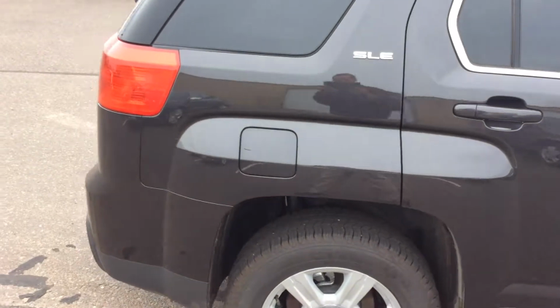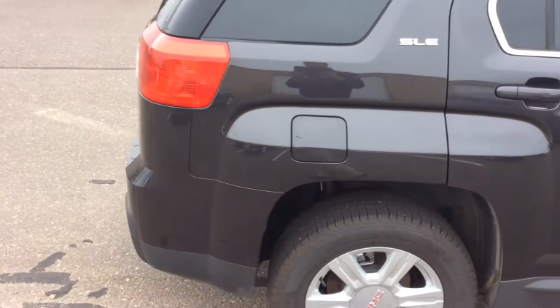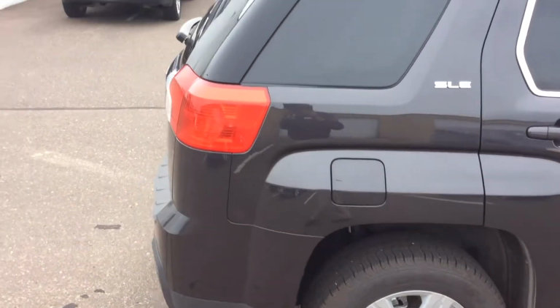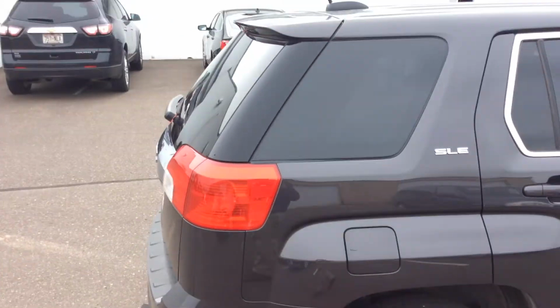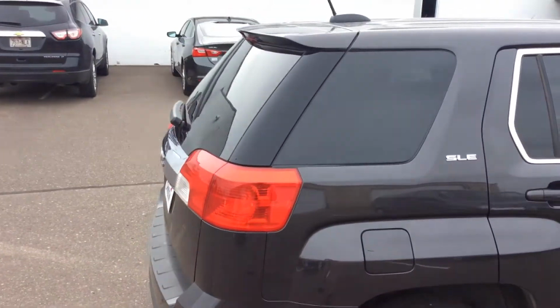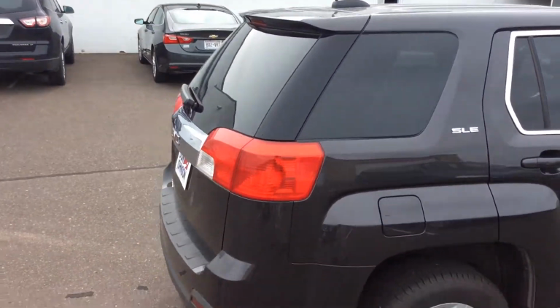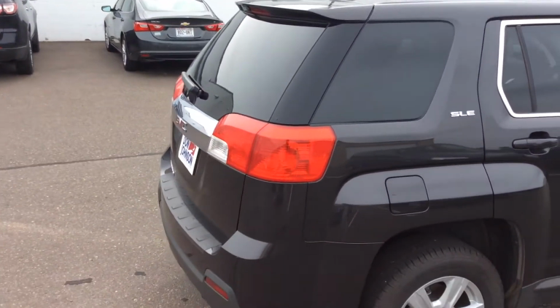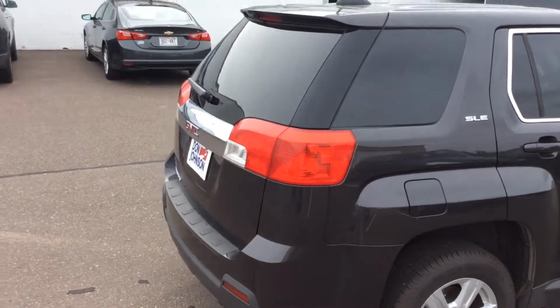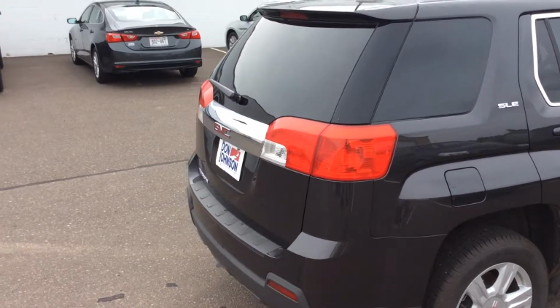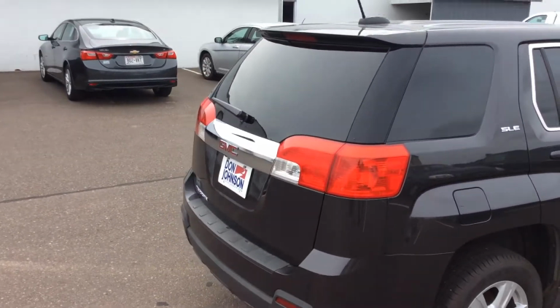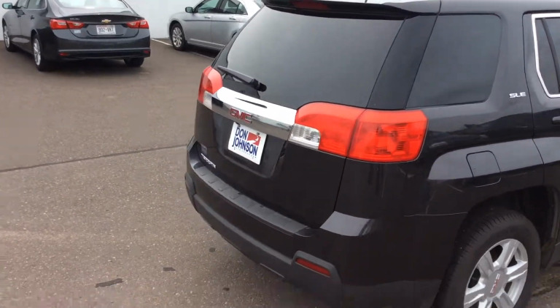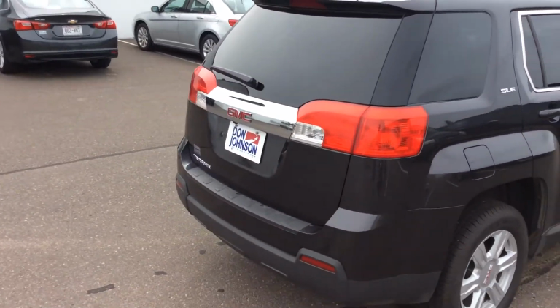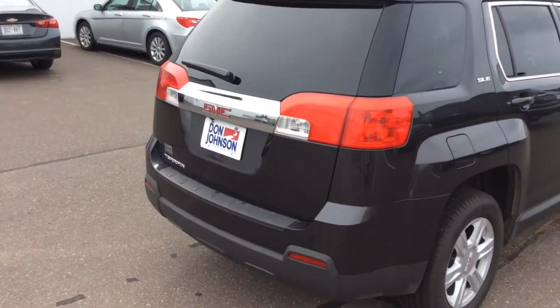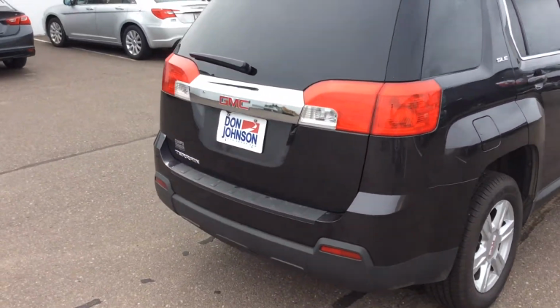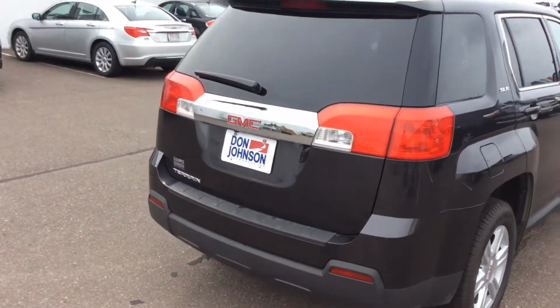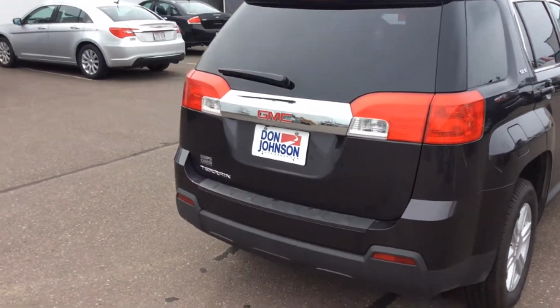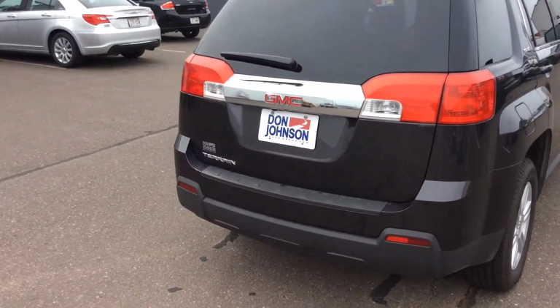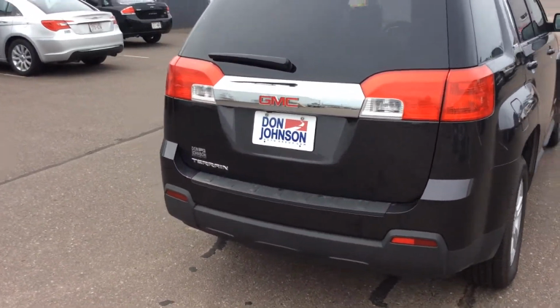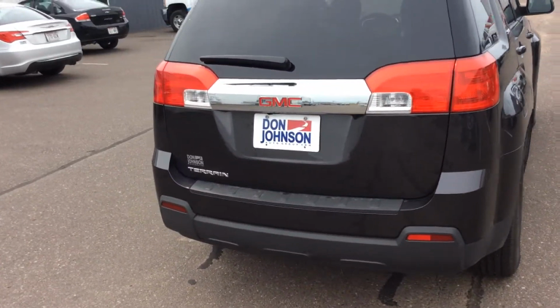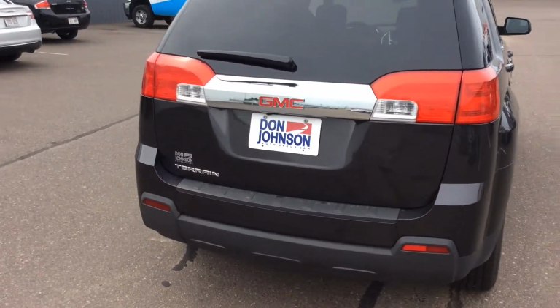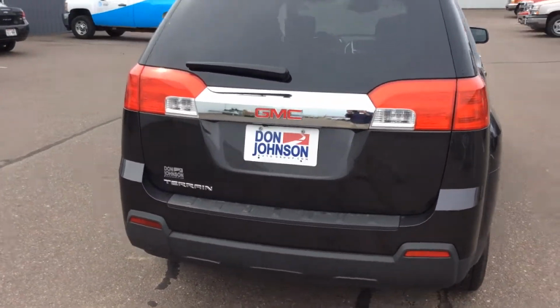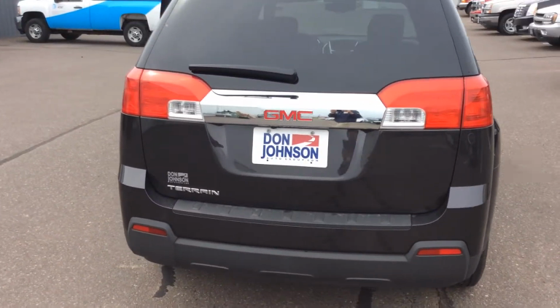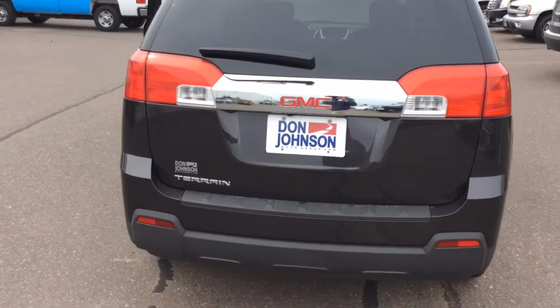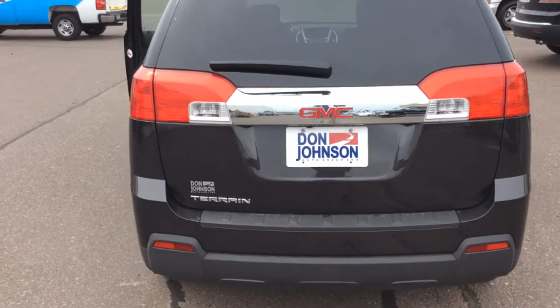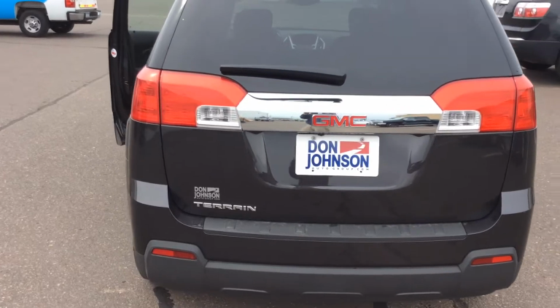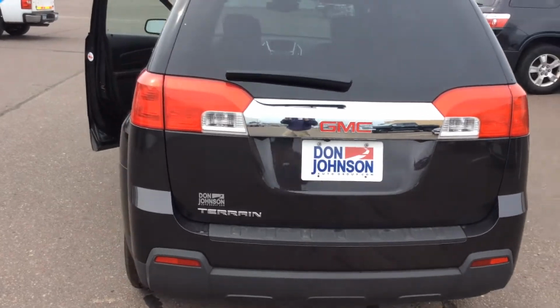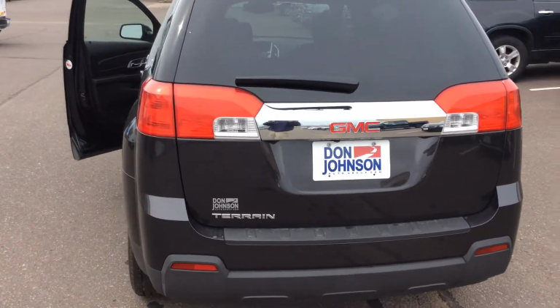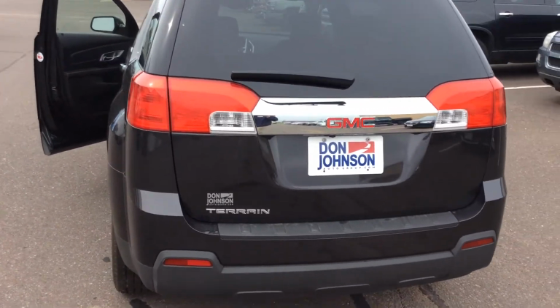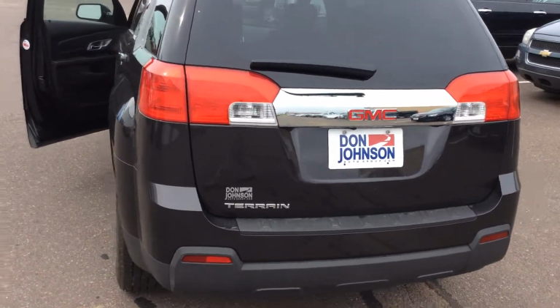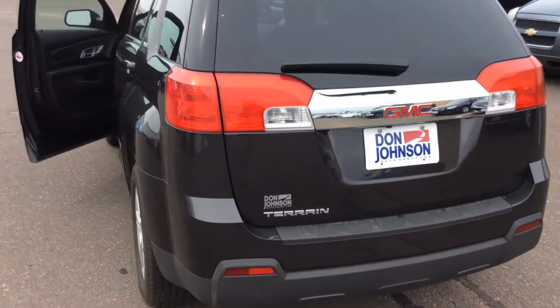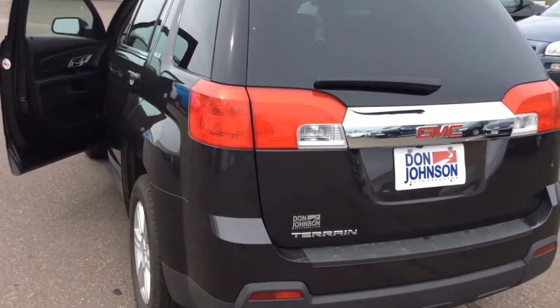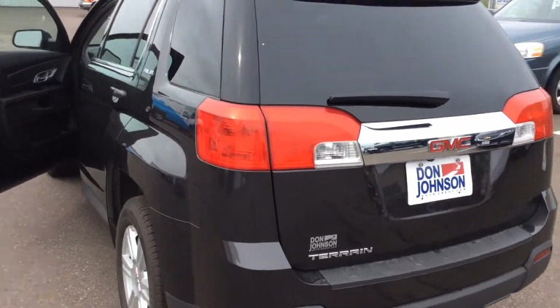This particular vehicle does have the 2.4-liter four-cylinder motor, so it's going to be upper 20s for gas mileage. There's also nice chrome trim along the back side.